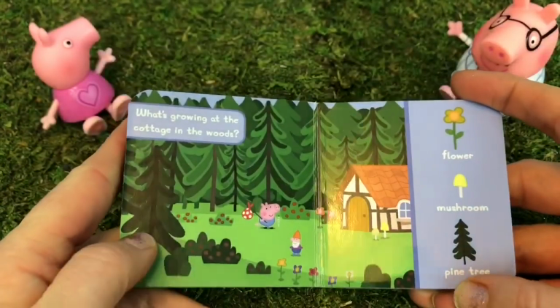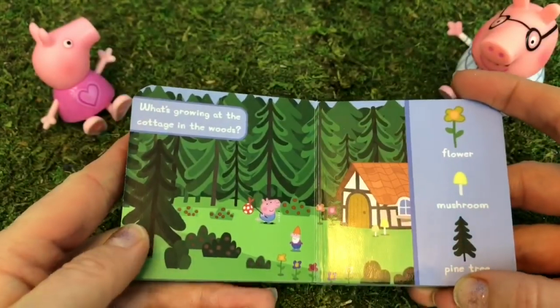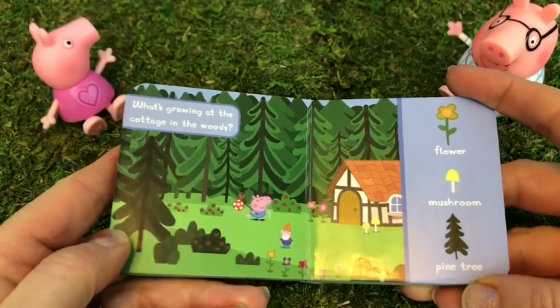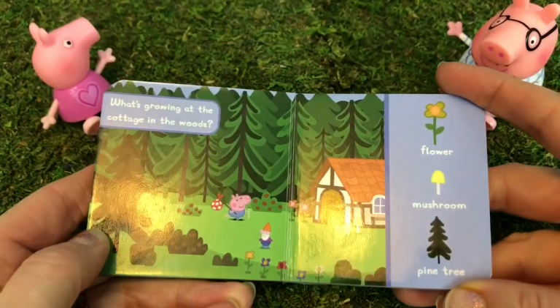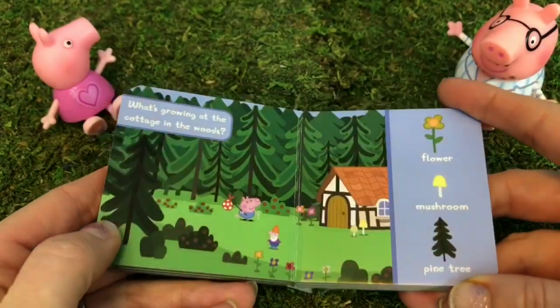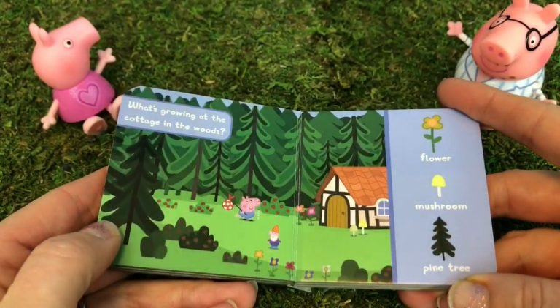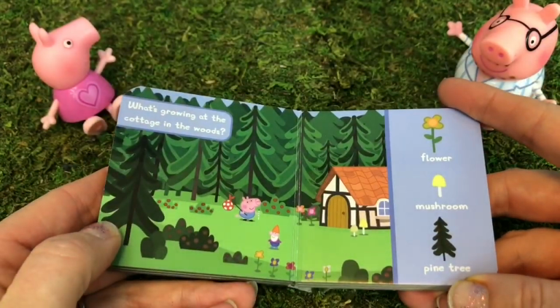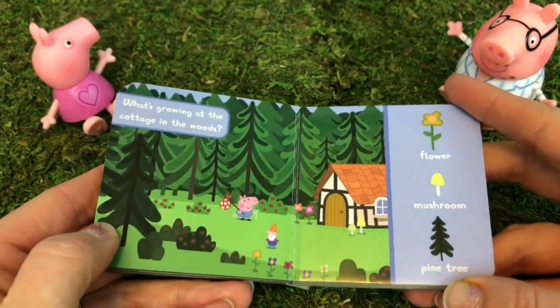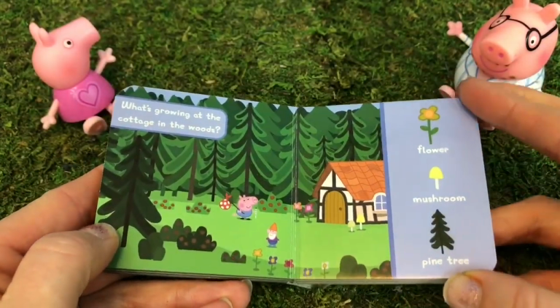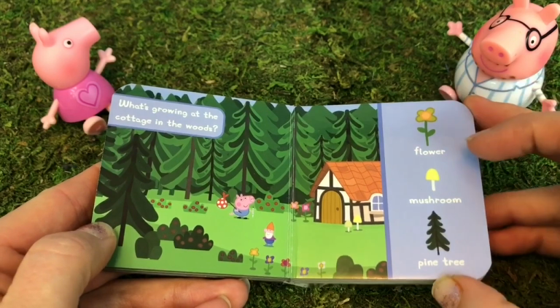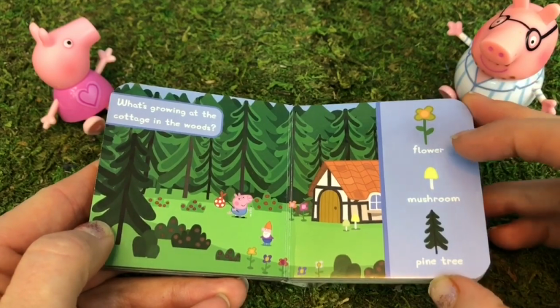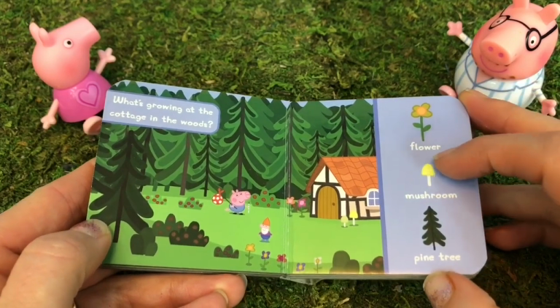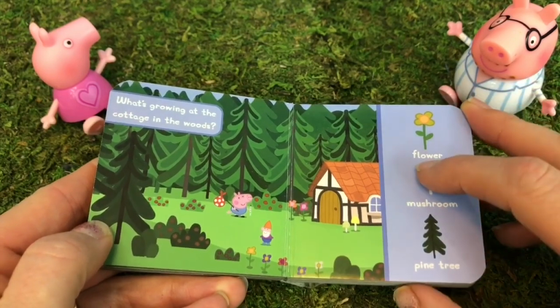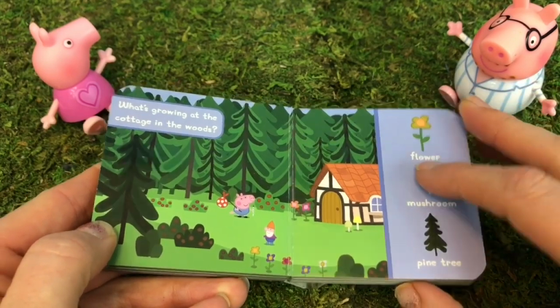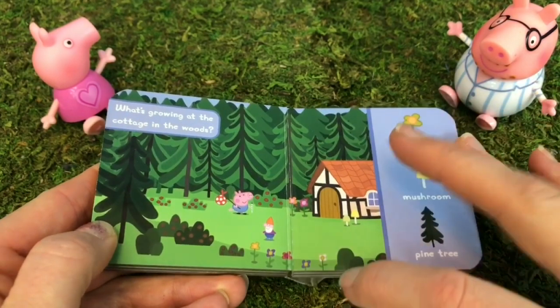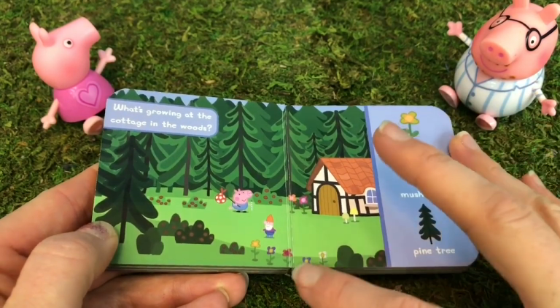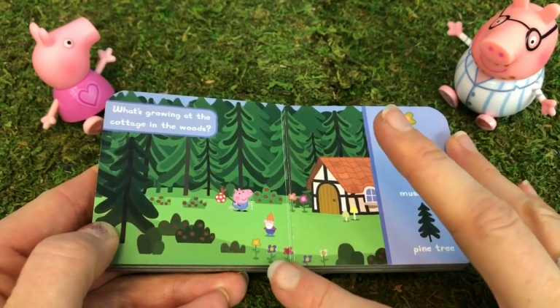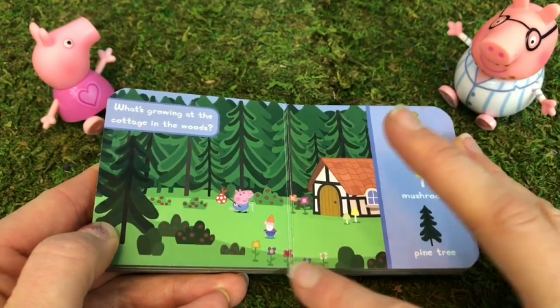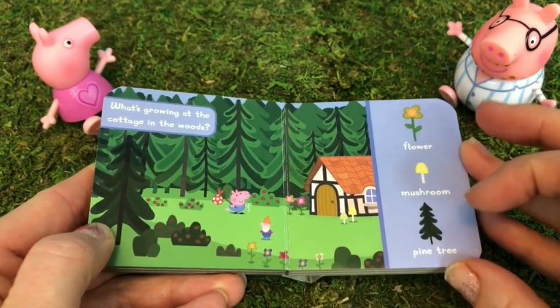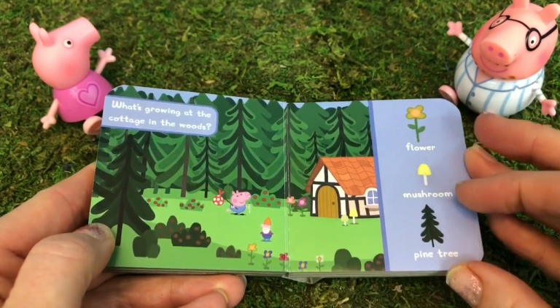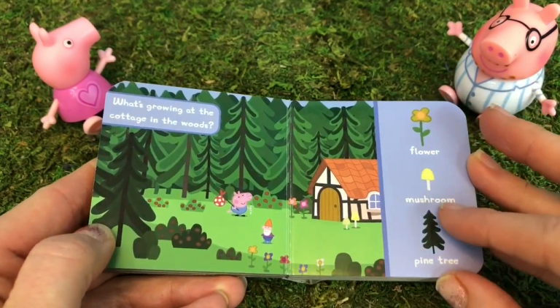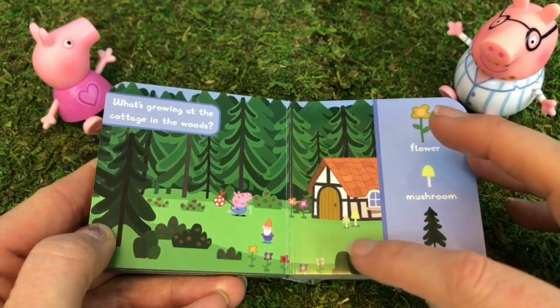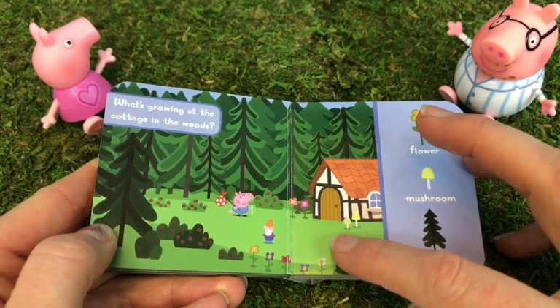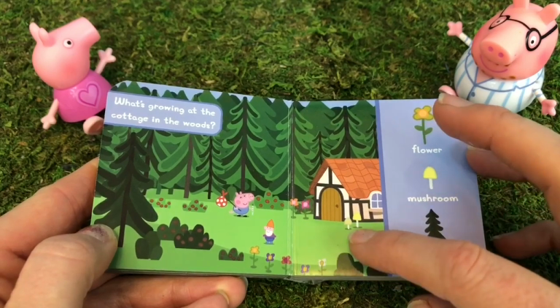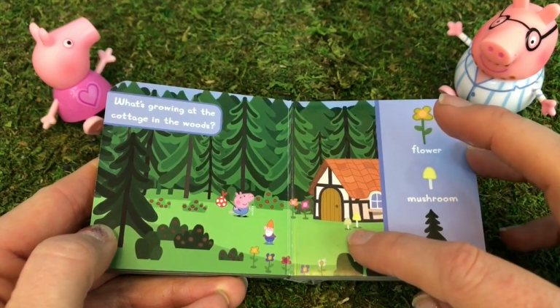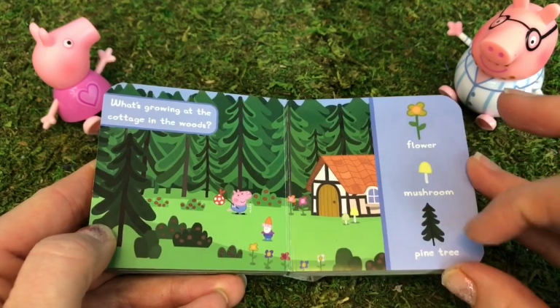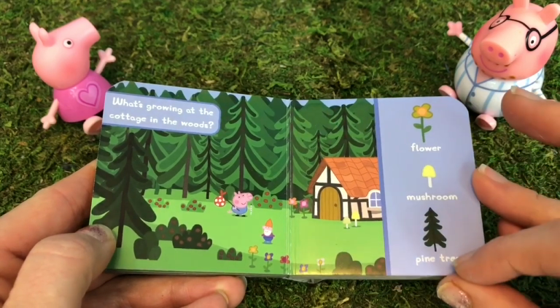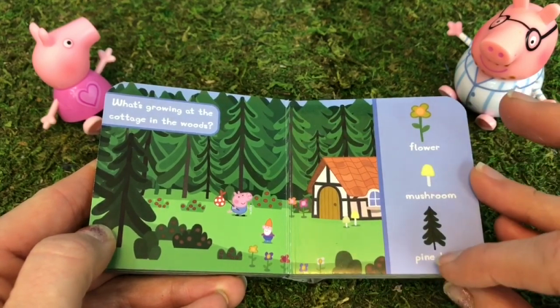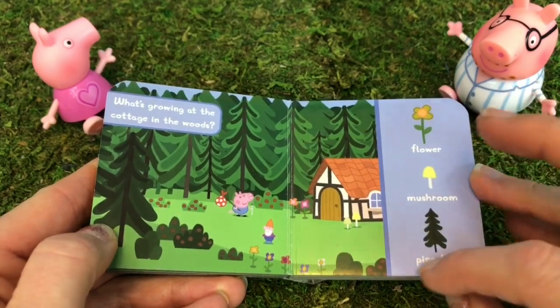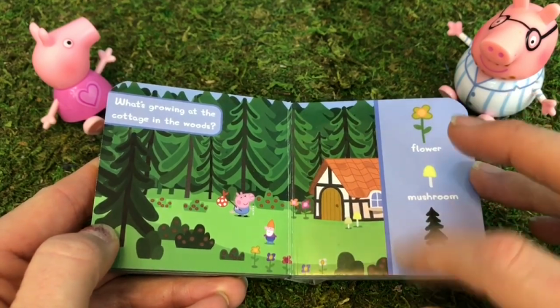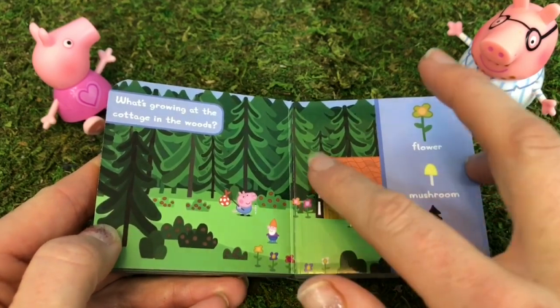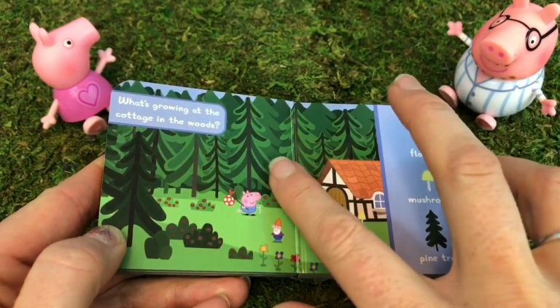What's growing at the cottage in the woods? I see flowers, mushrooms, and many pine trees.